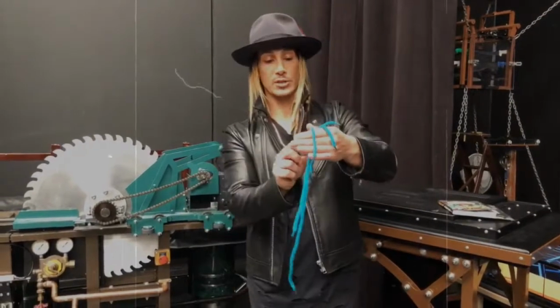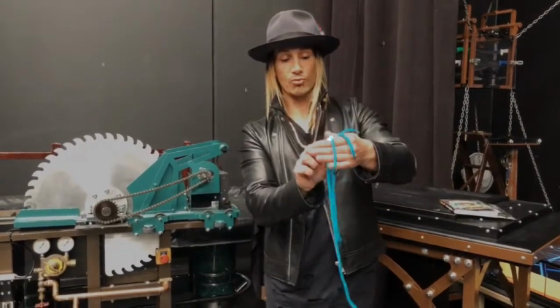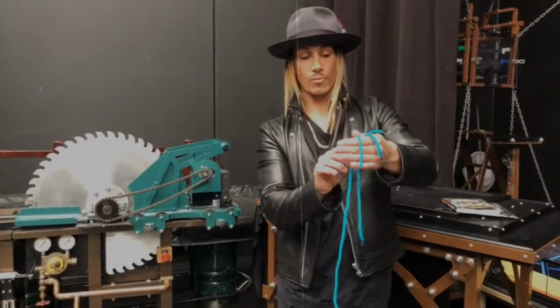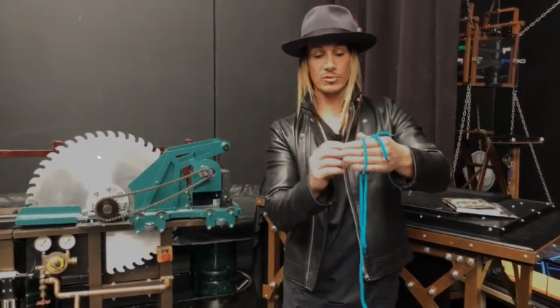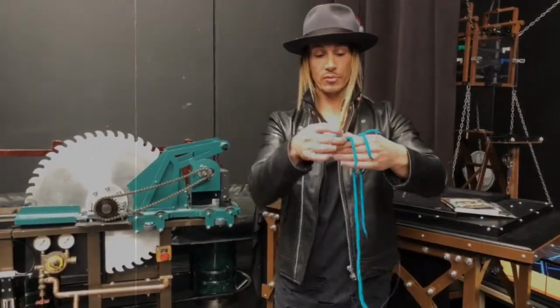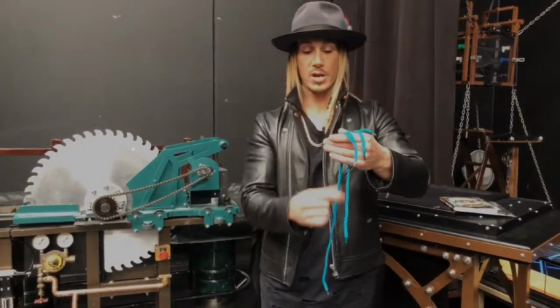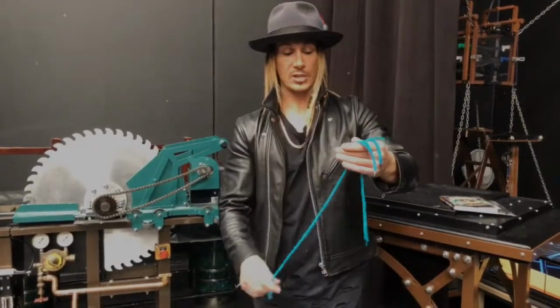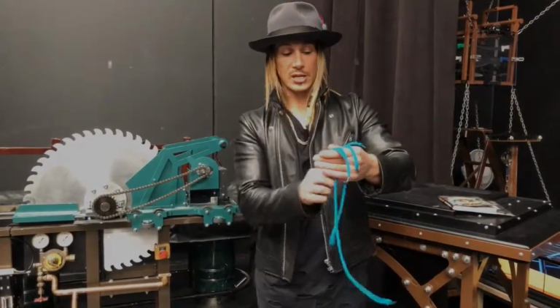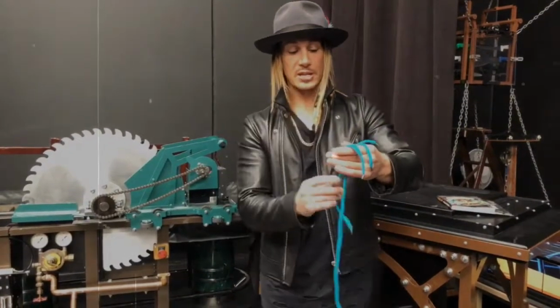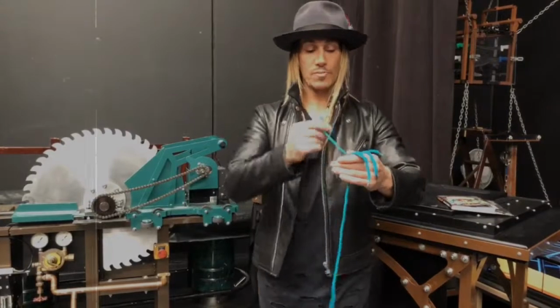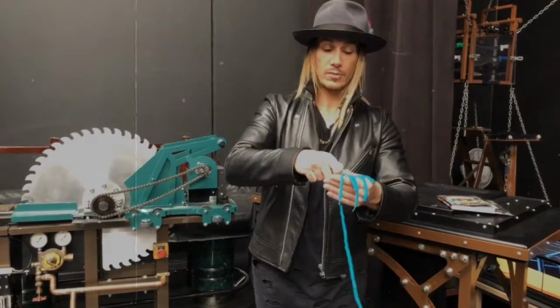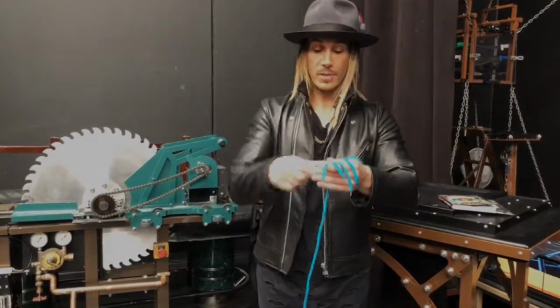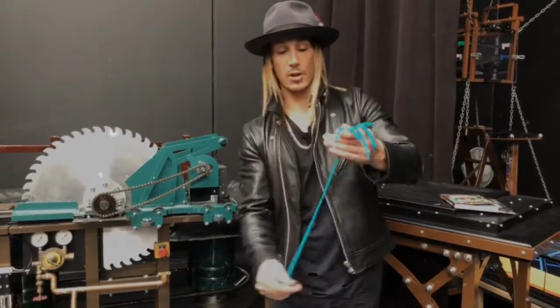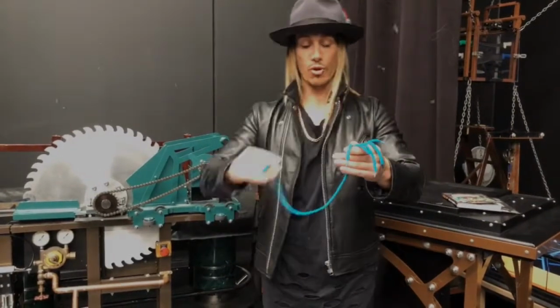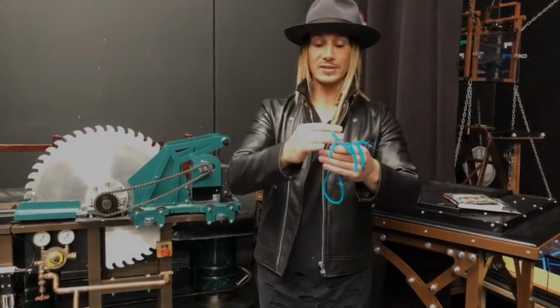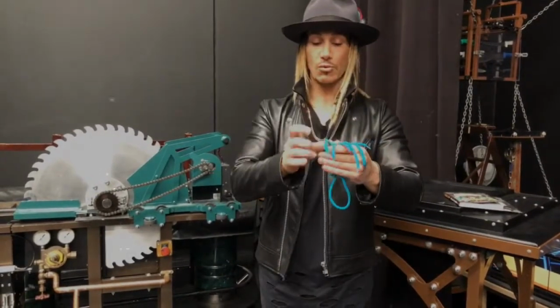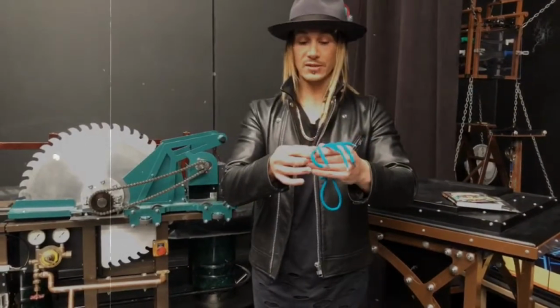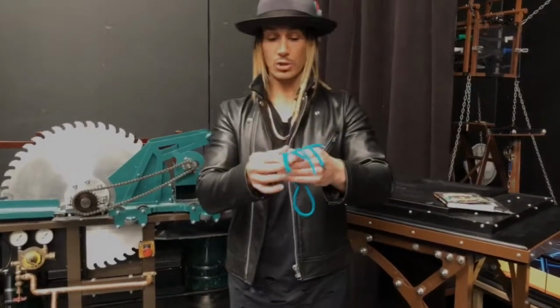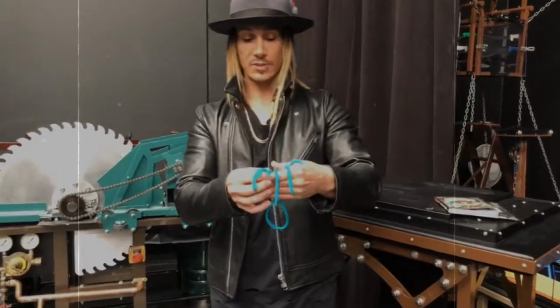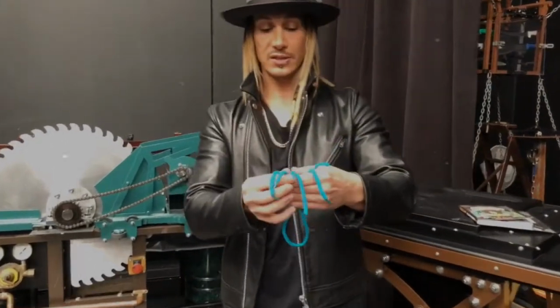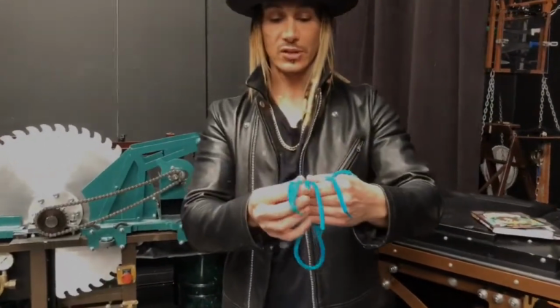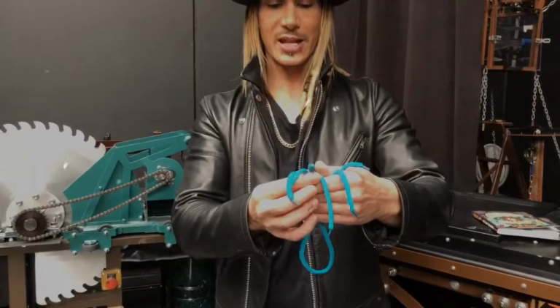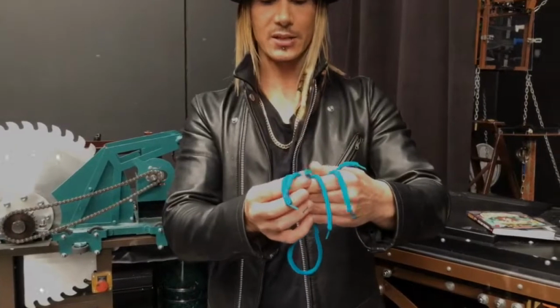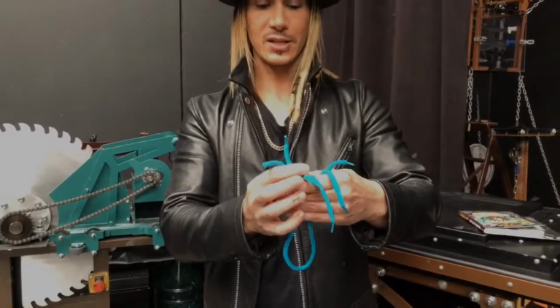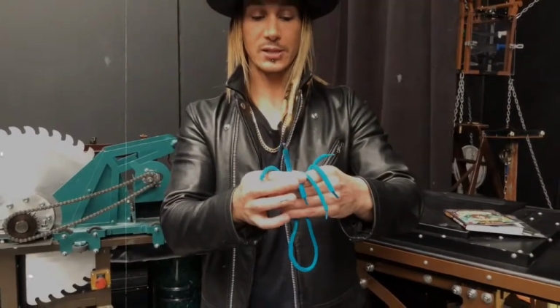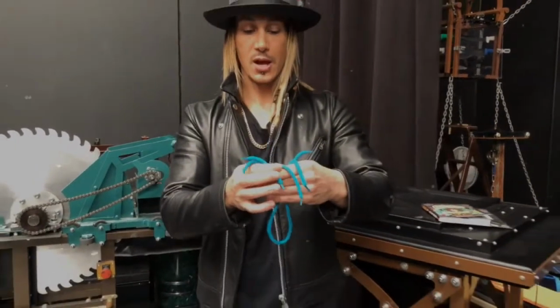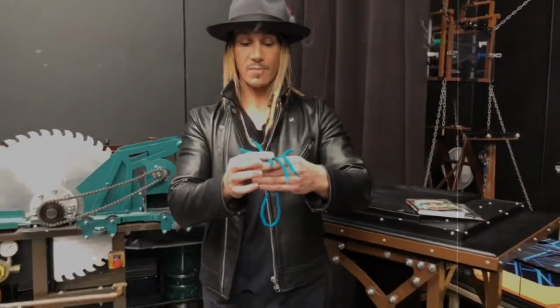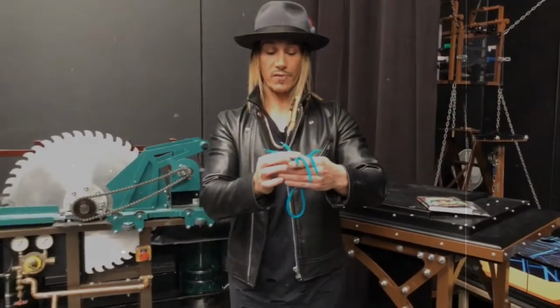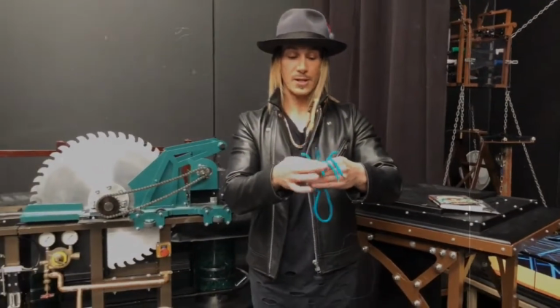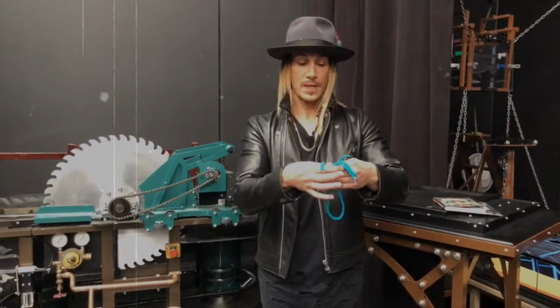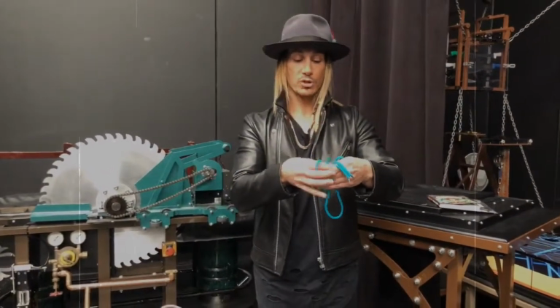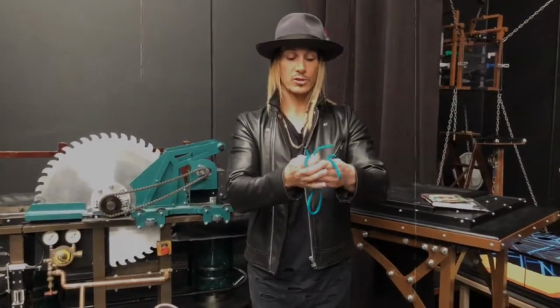We take the short rope and what we do is we fold it up. We take the medium rope, we fold it up, and then the long rope. And you can see all the ends at all times. Just like that, you can see that. Okay, perfect.